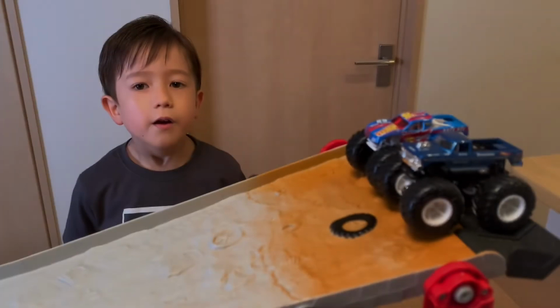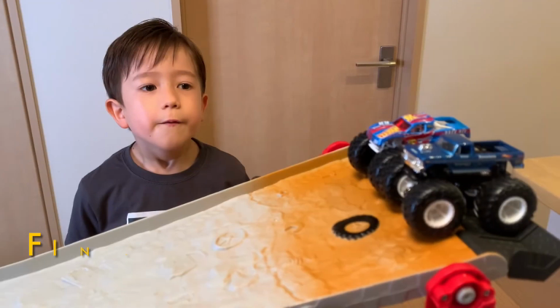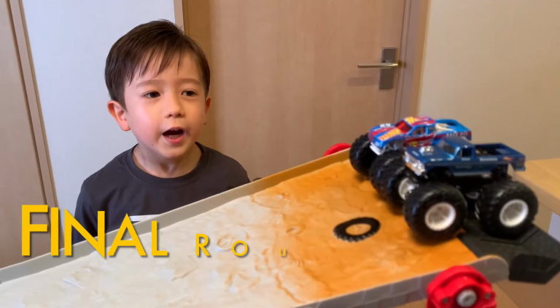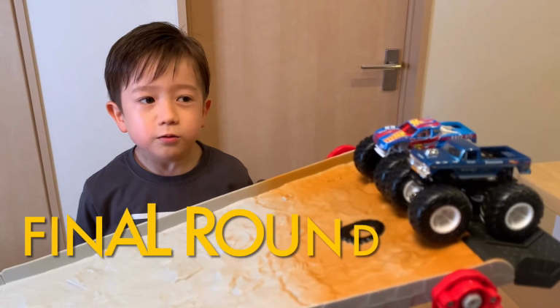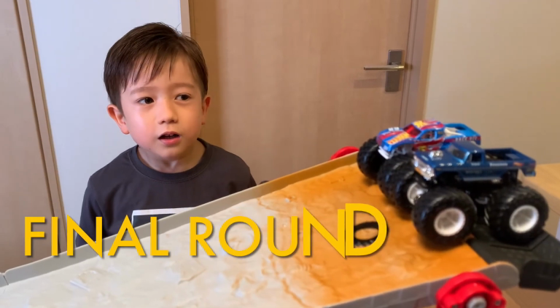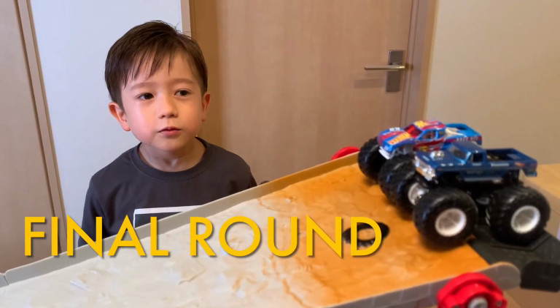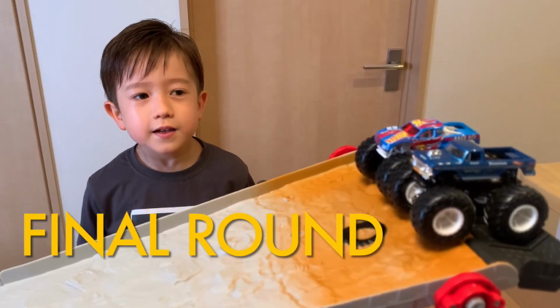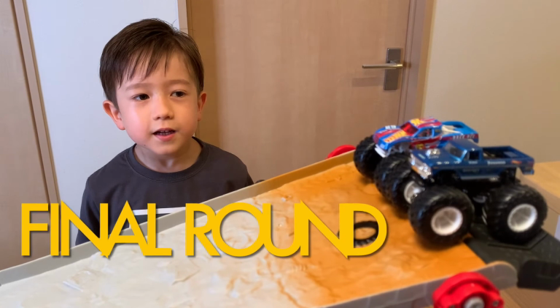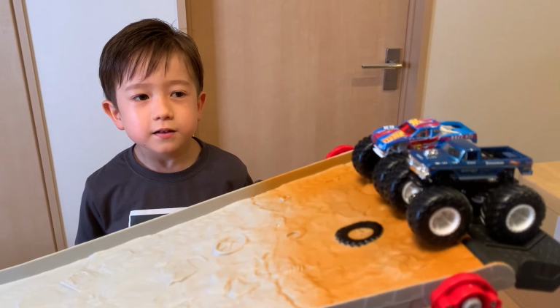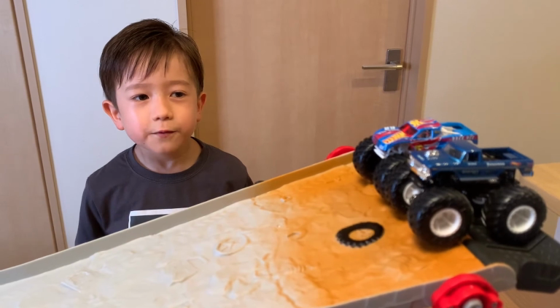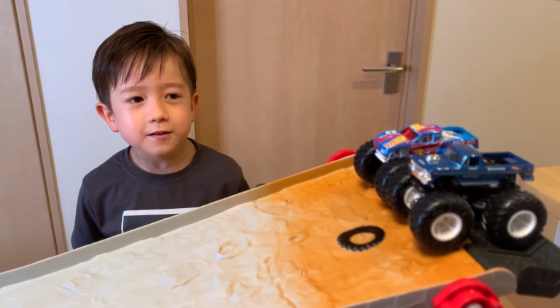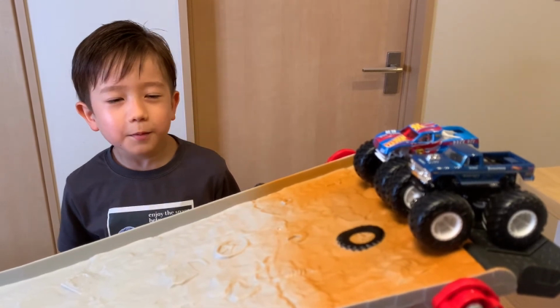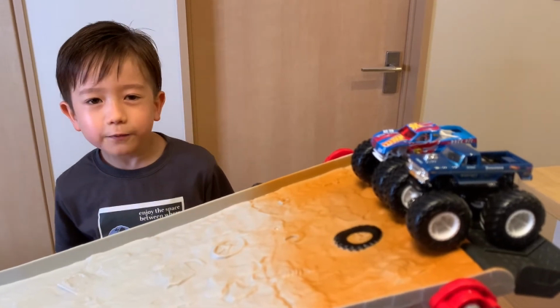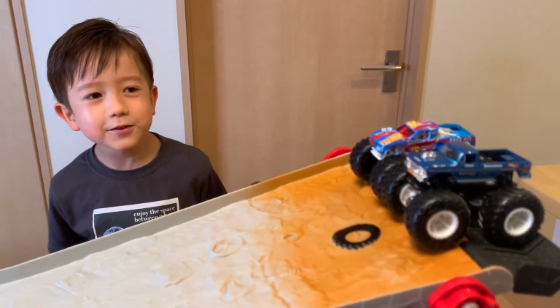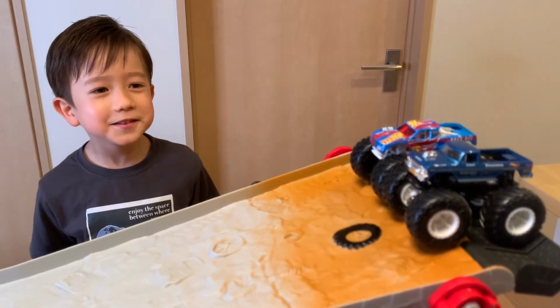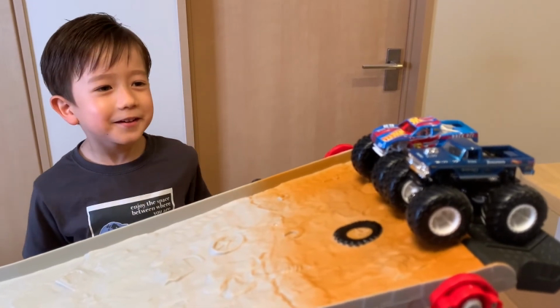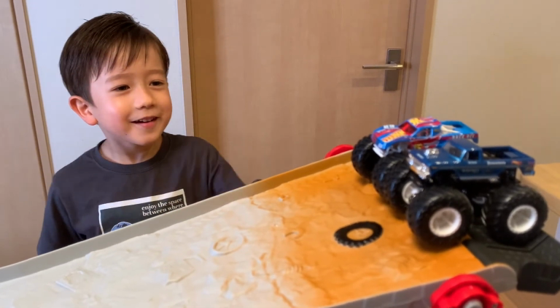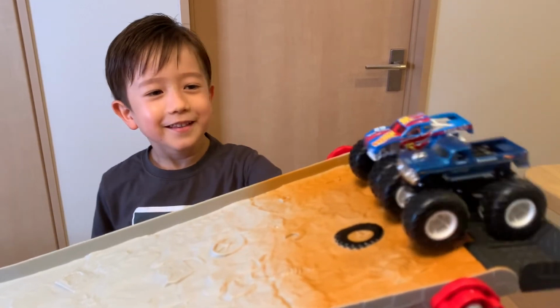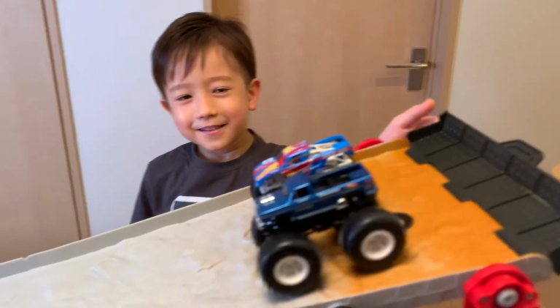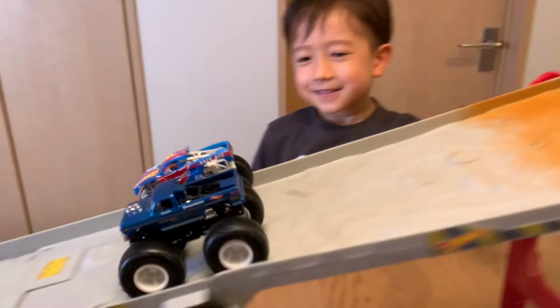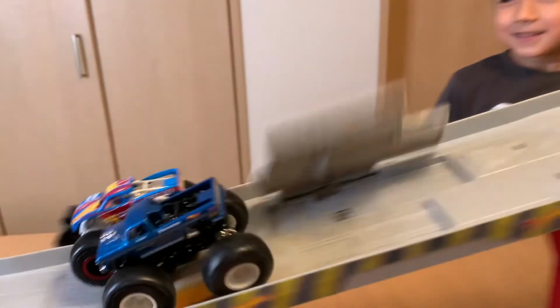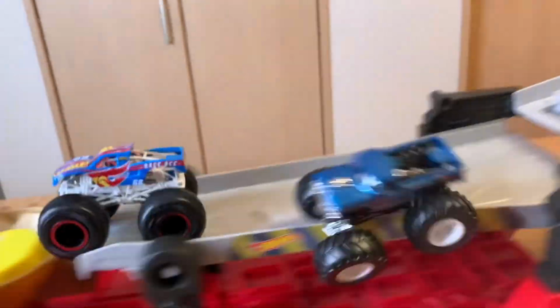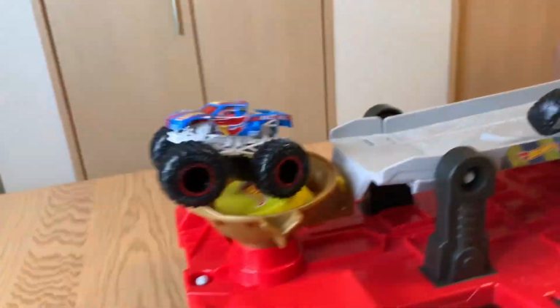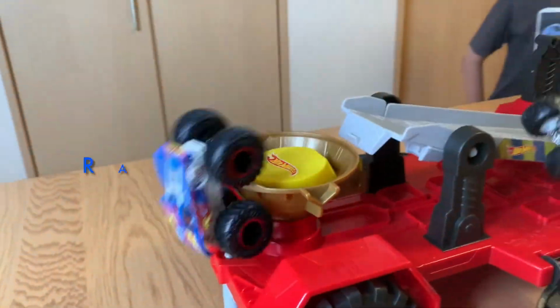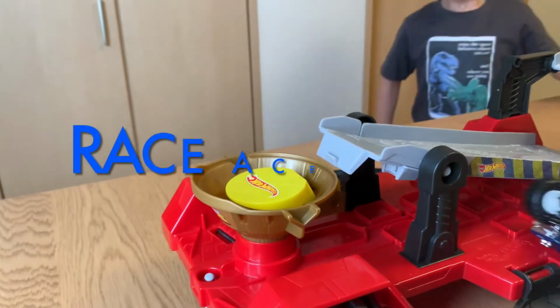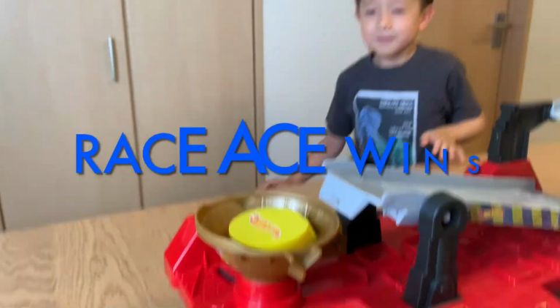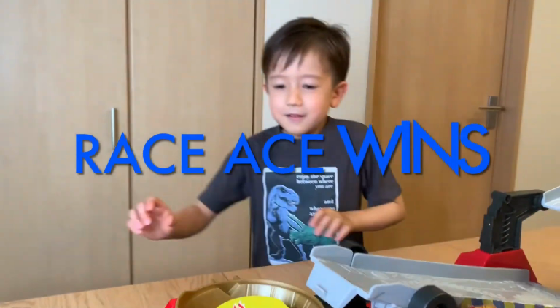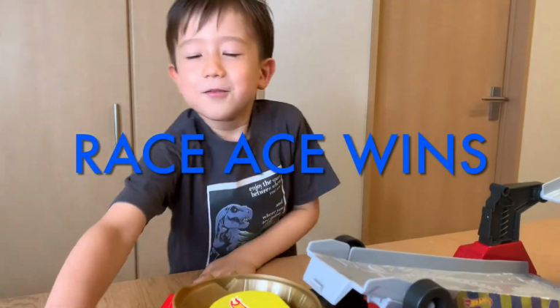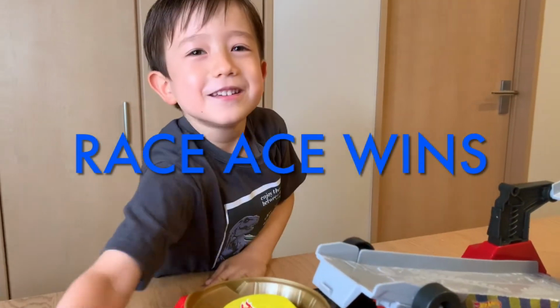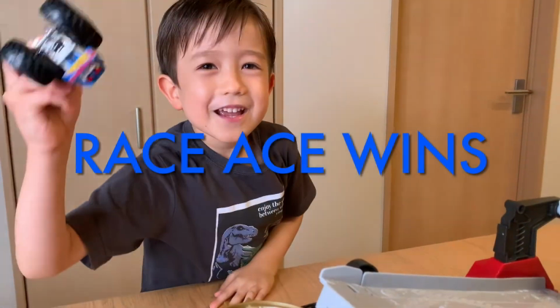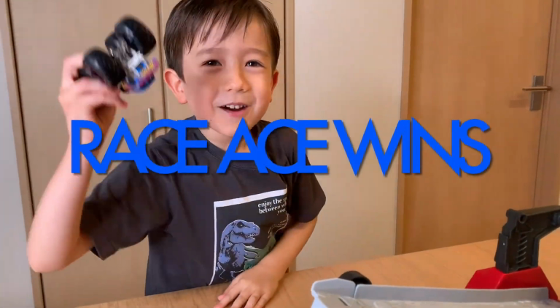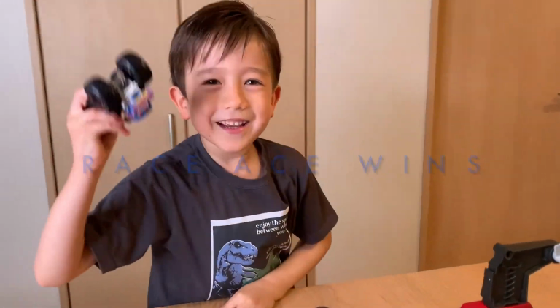Final Round! Race Ace versus Bigfoot. Who's gonna win? Race Ace won! Yay!